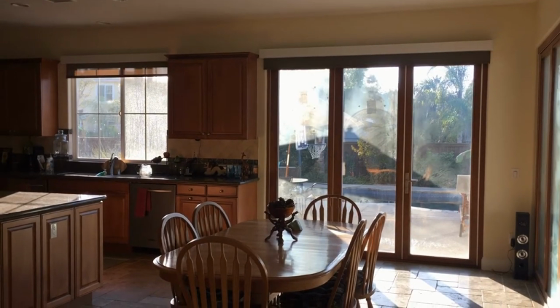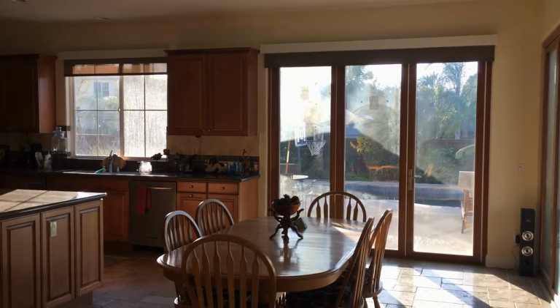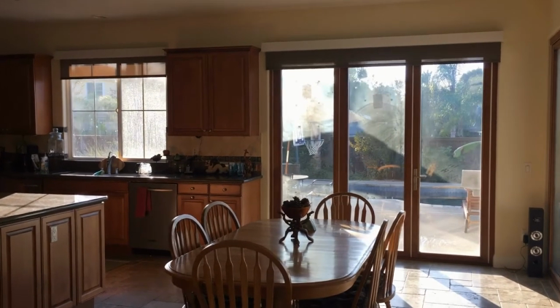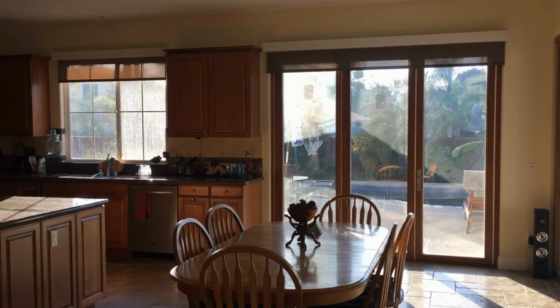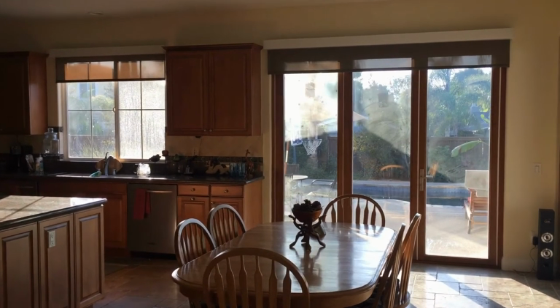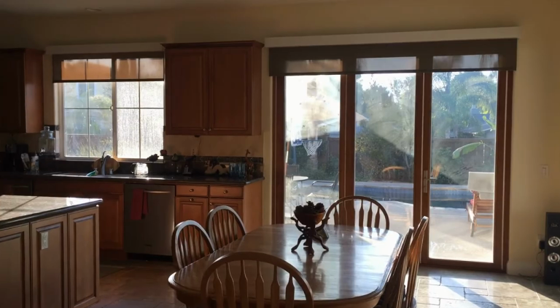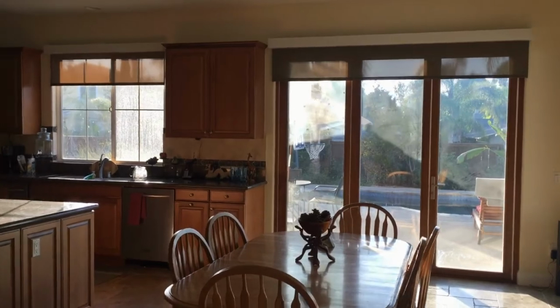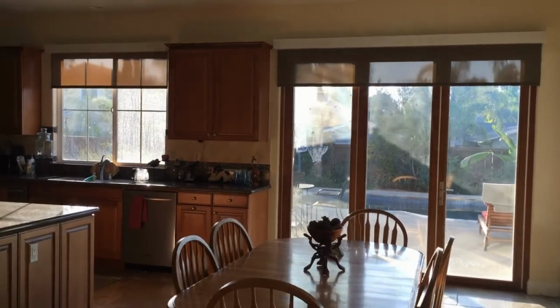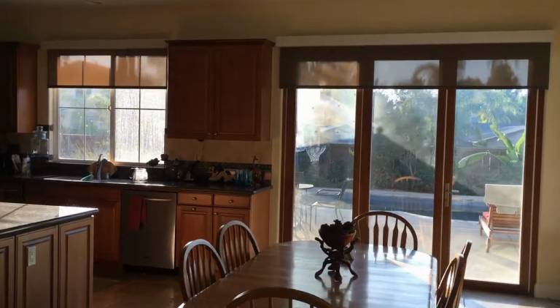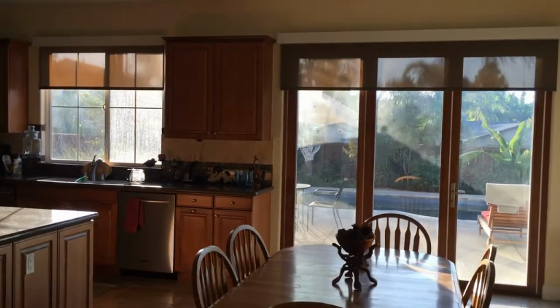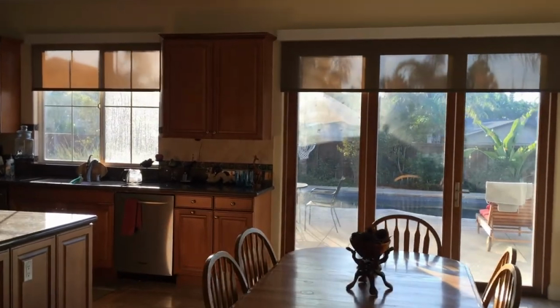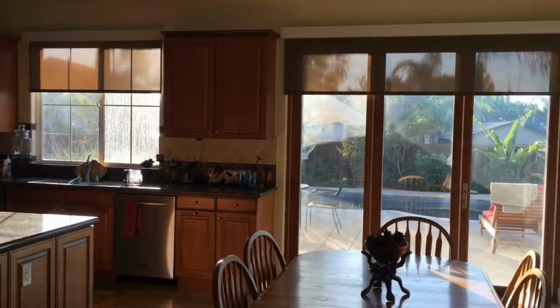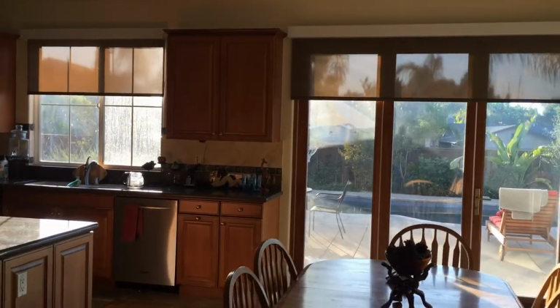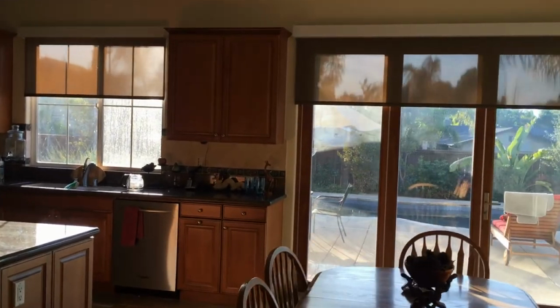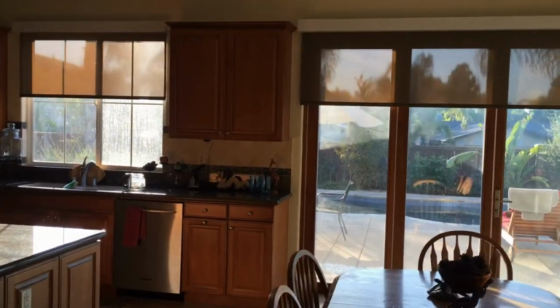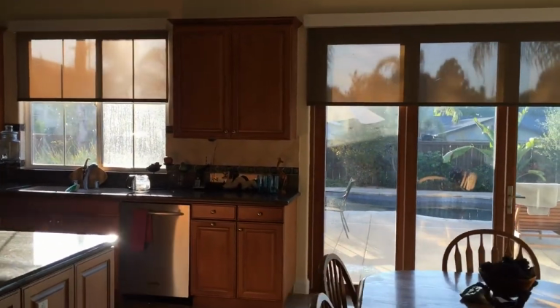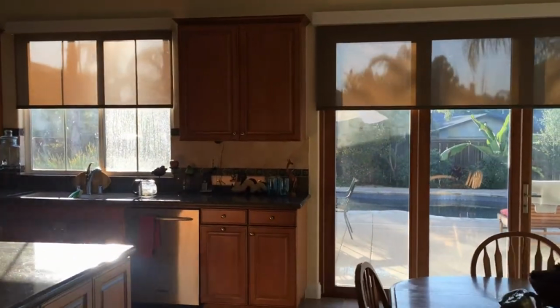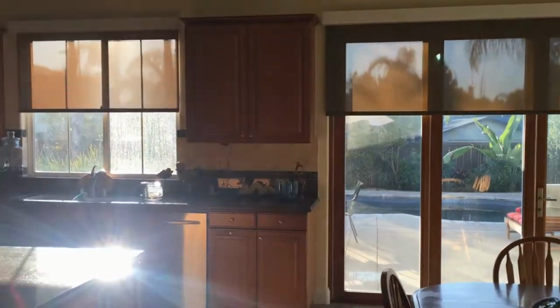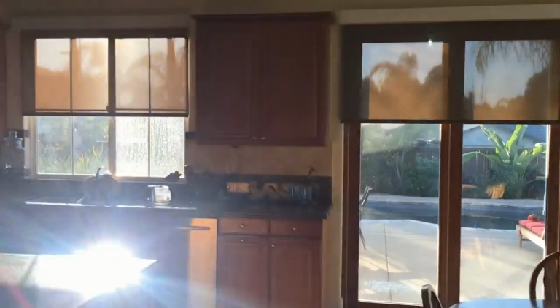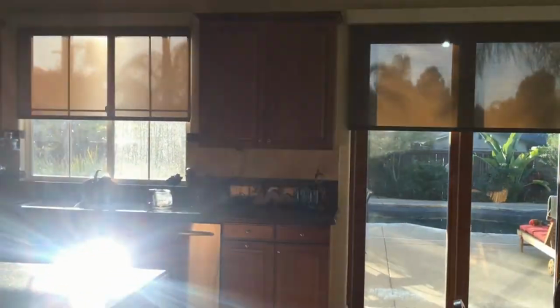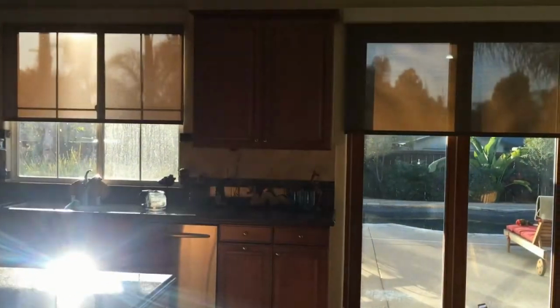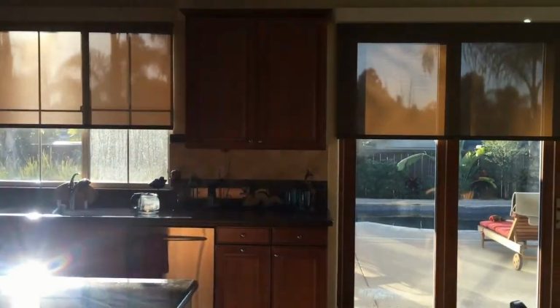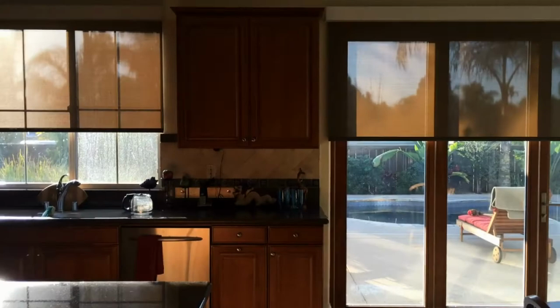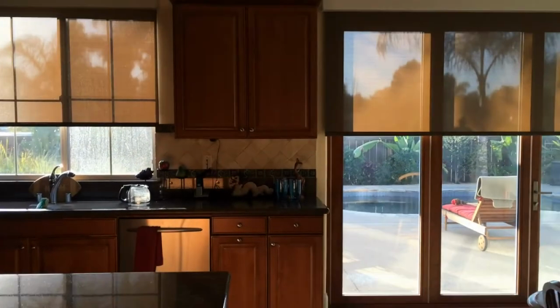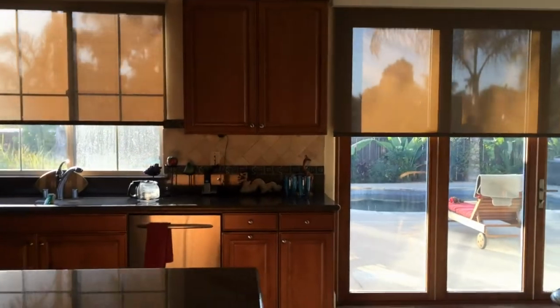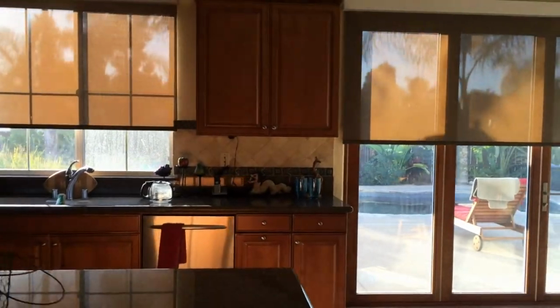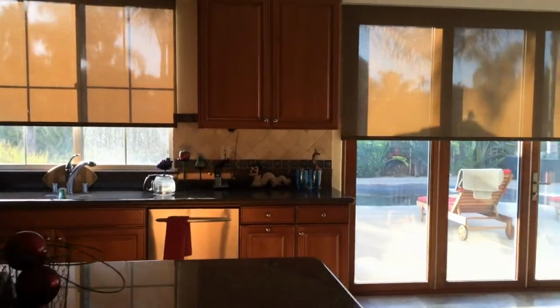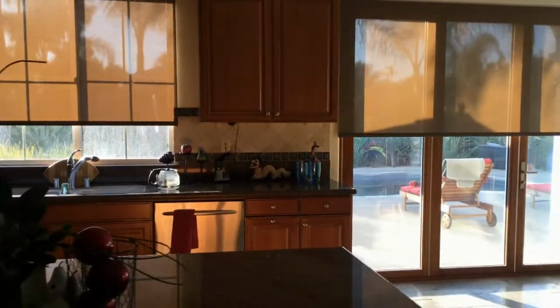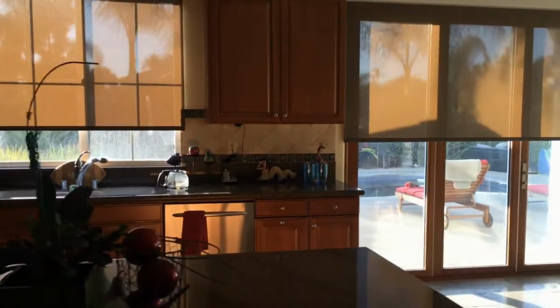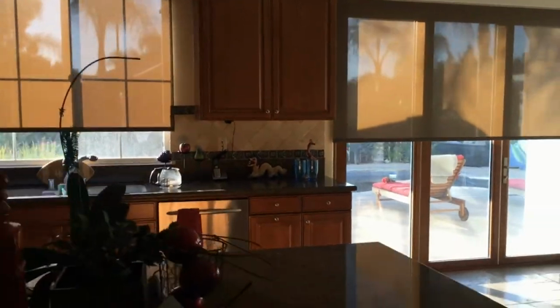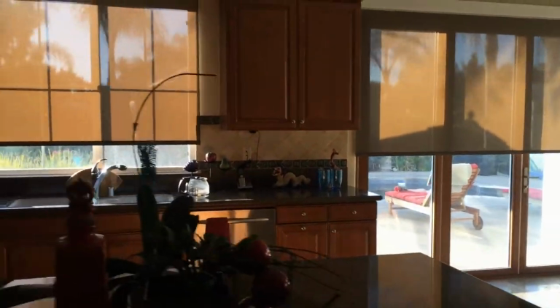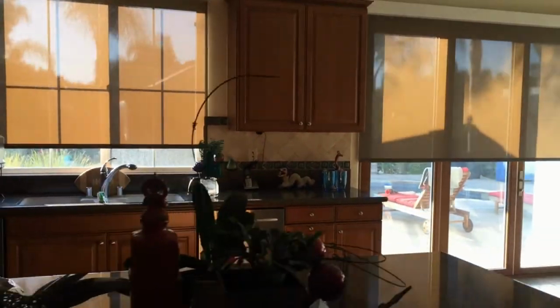Looking to block the glare but not the view? Are your furniture and wood flooring fading? Are your windows too hot? Solaris sunshades are the perfect solution for you.